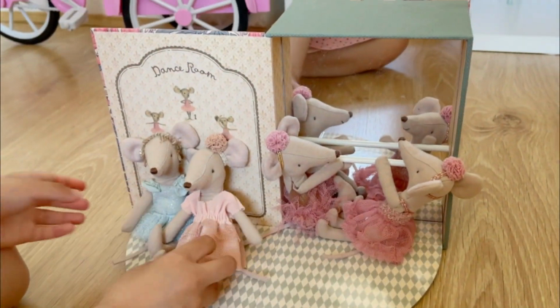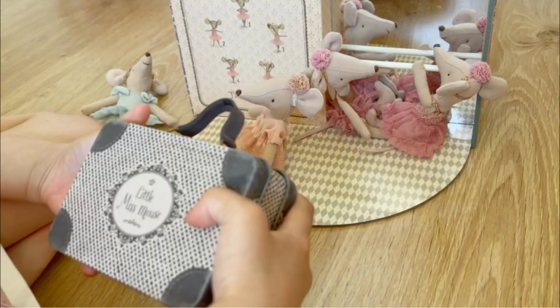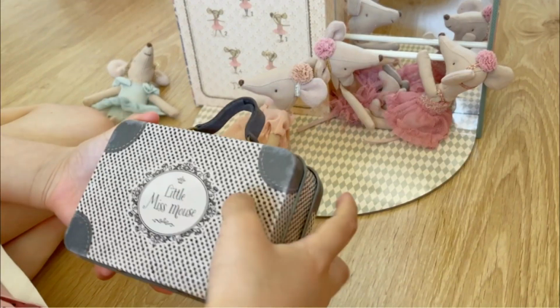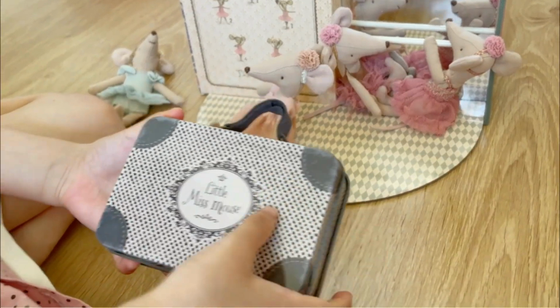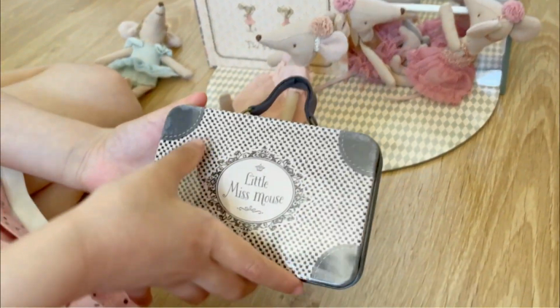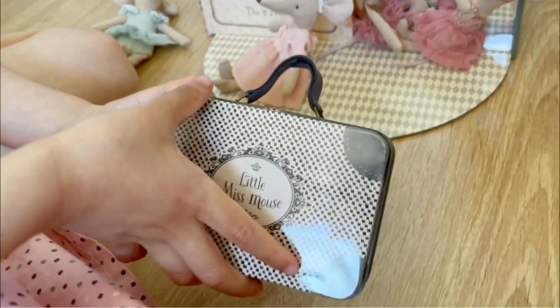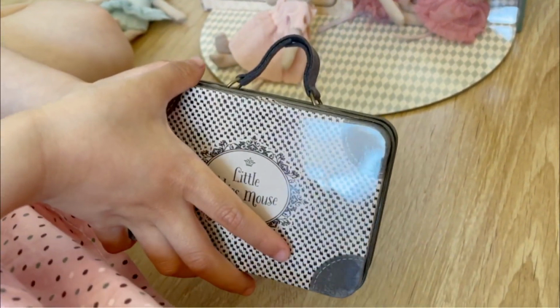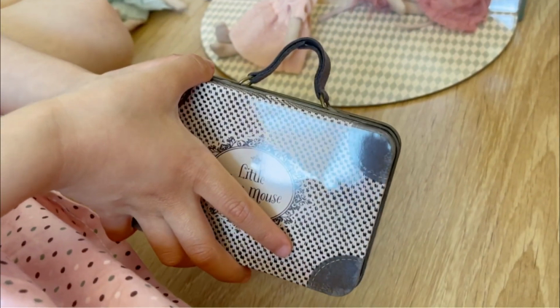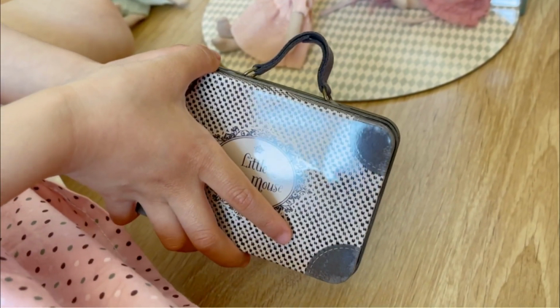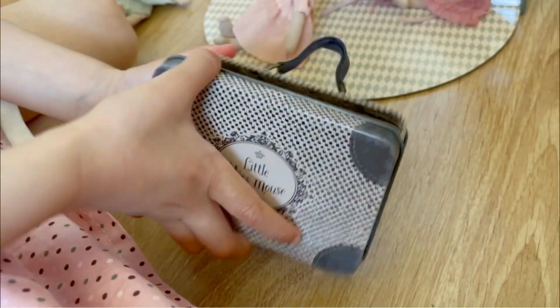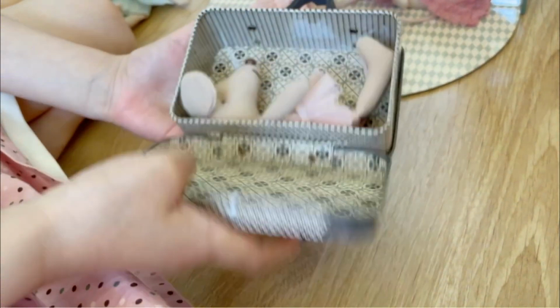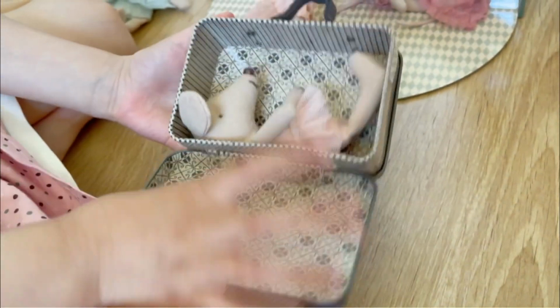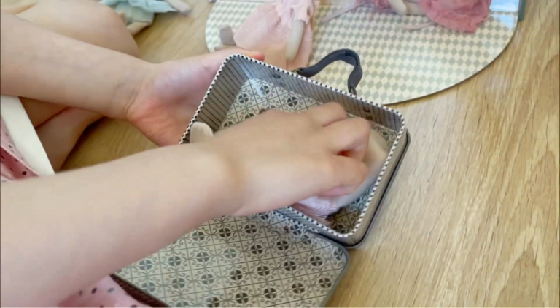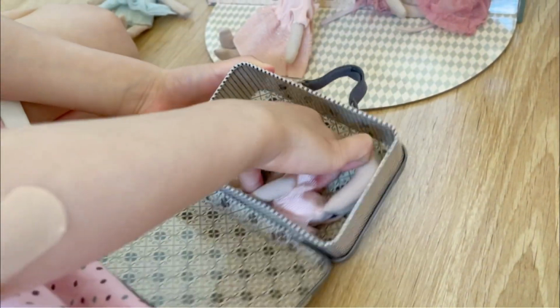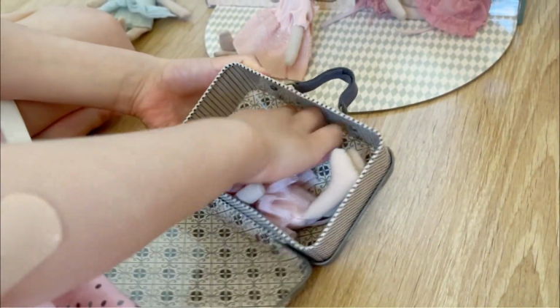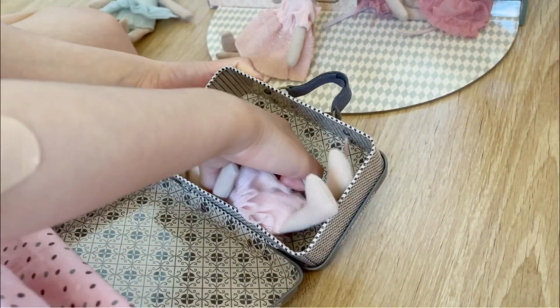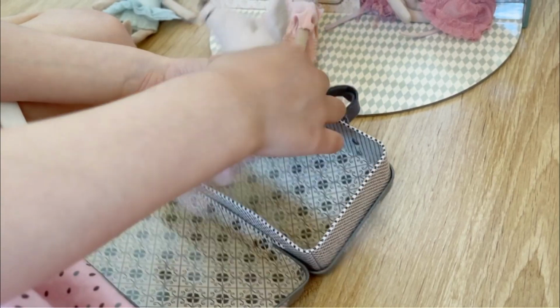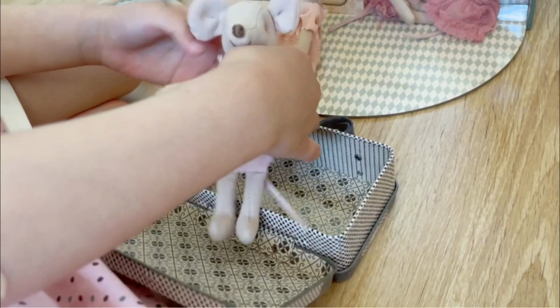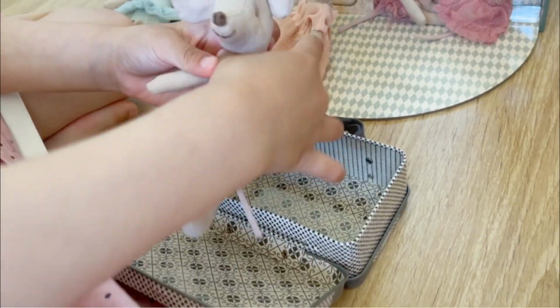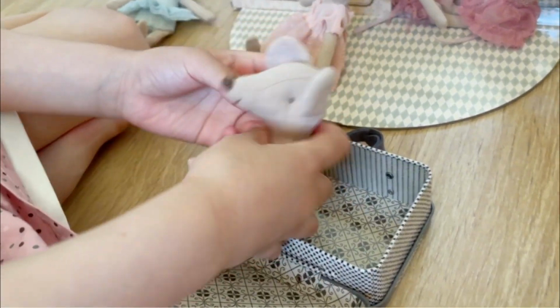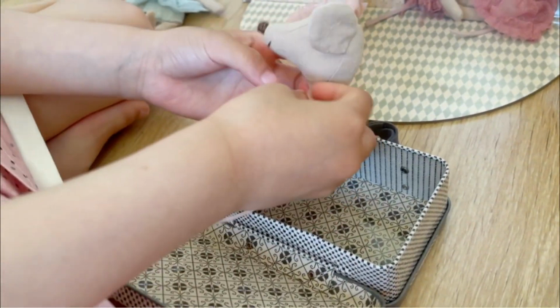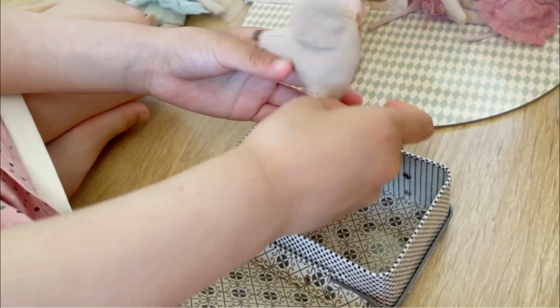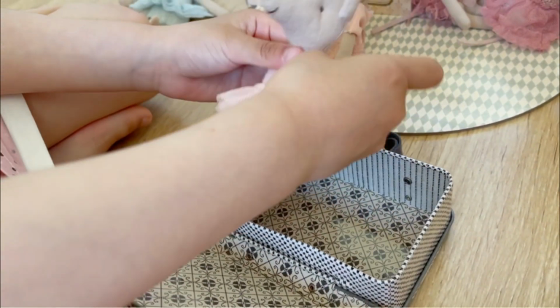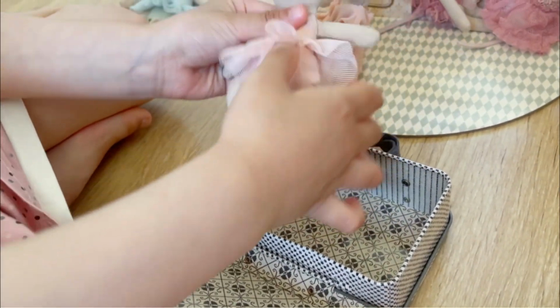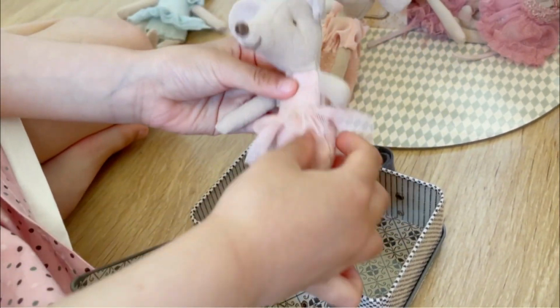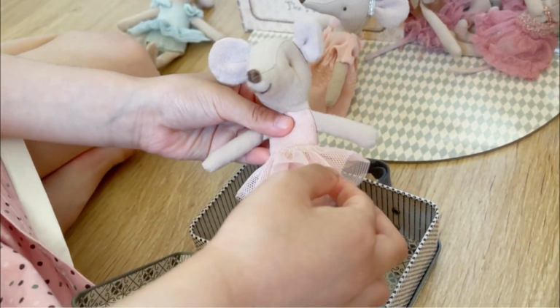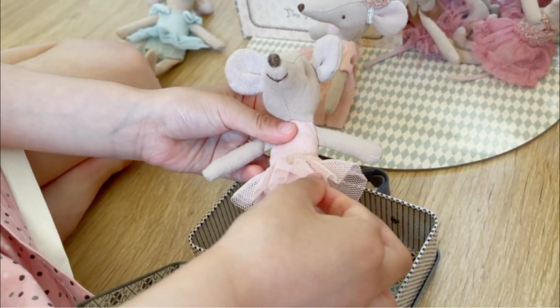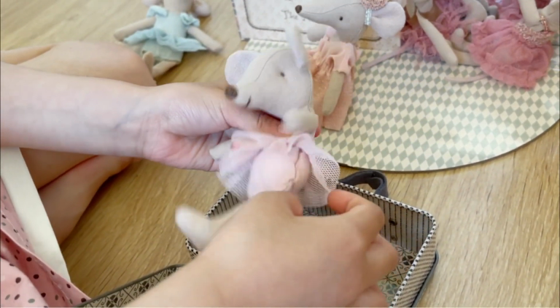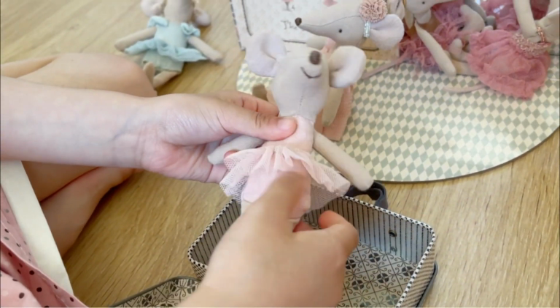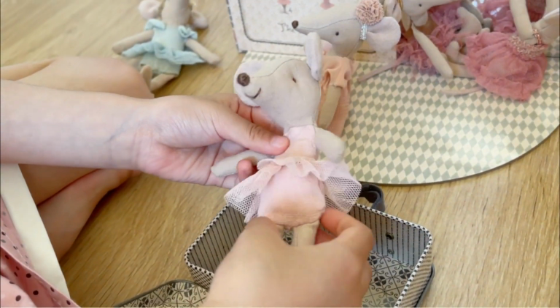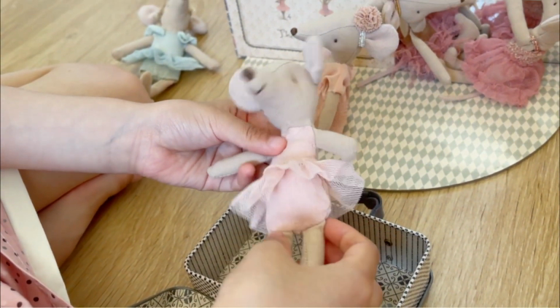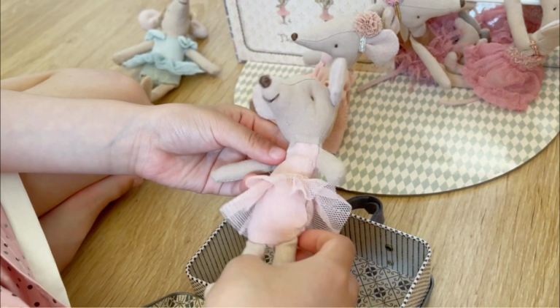So I have a ballerina and a suitcase. This is the ballerina — she has a plain pink outfit.